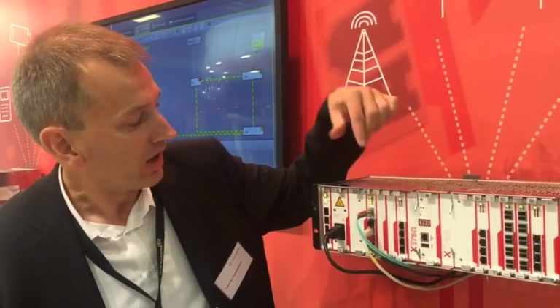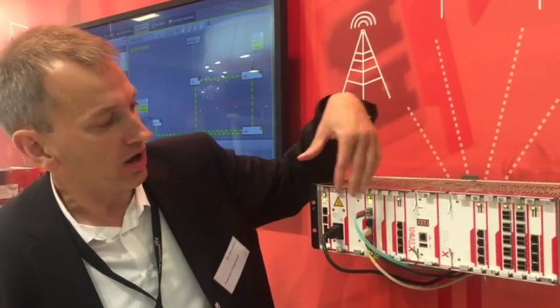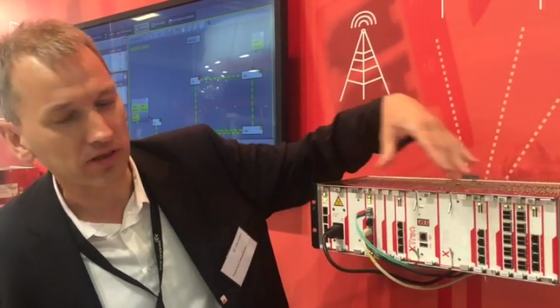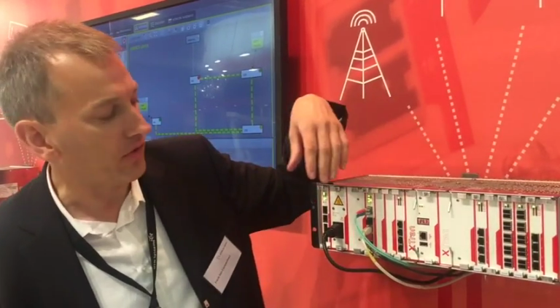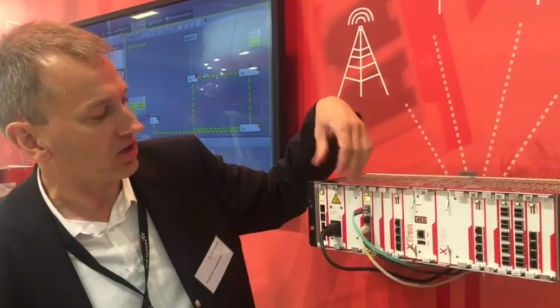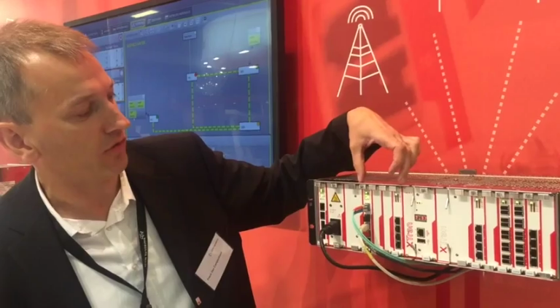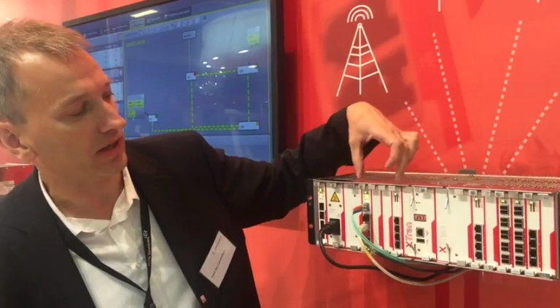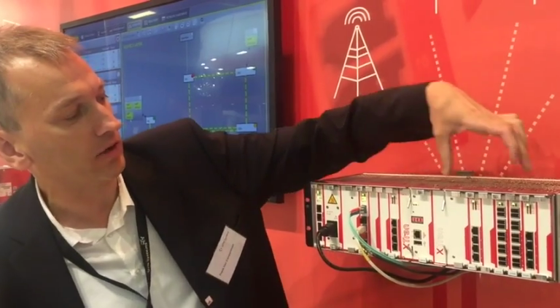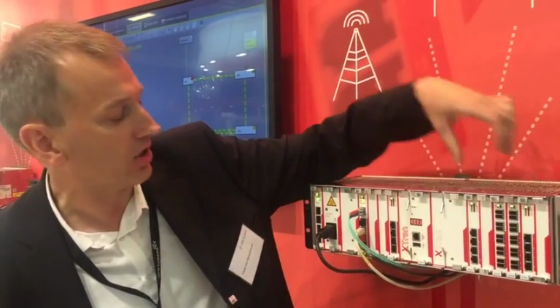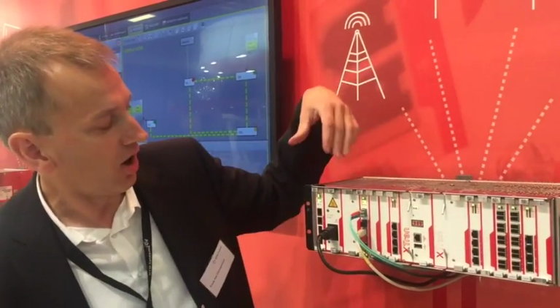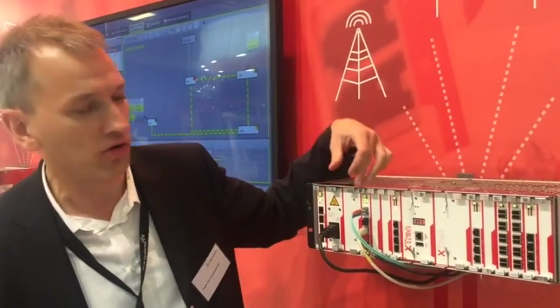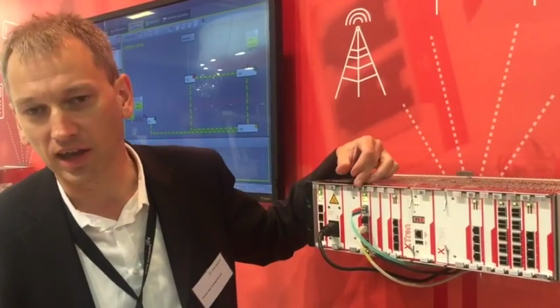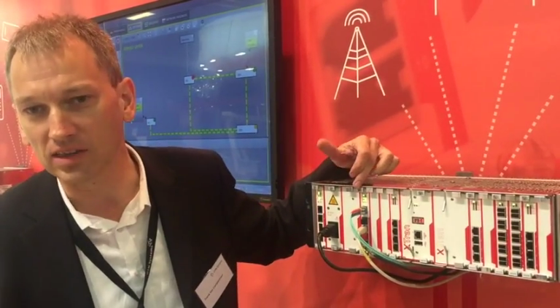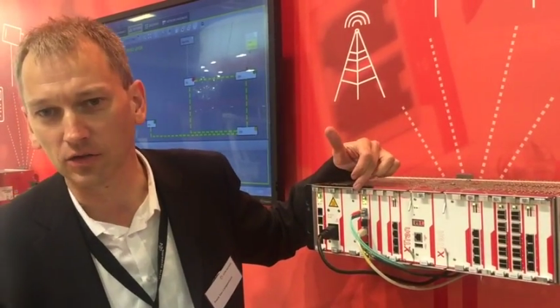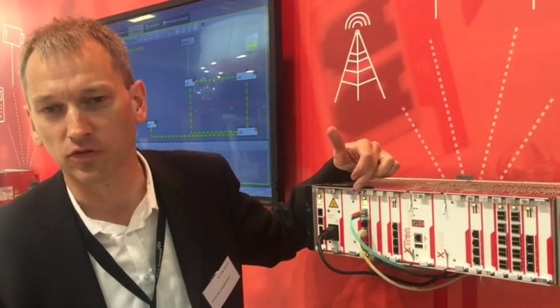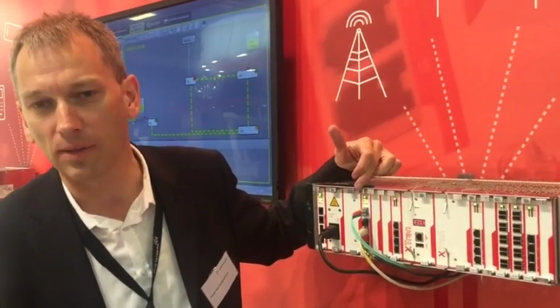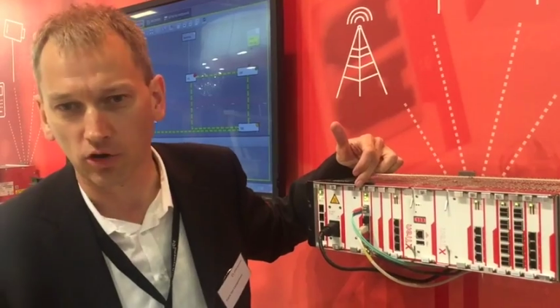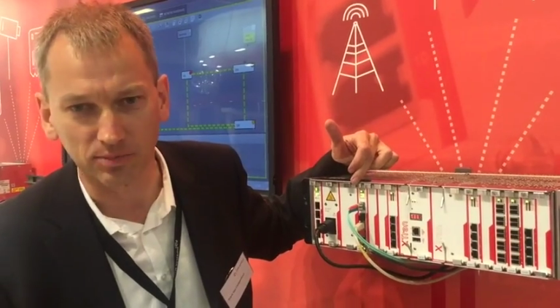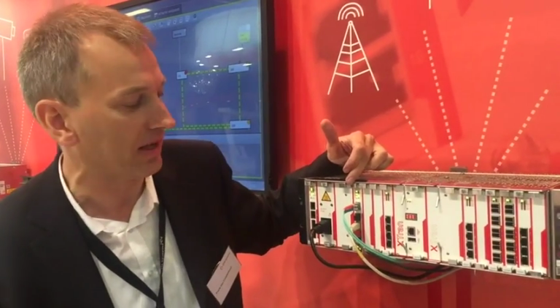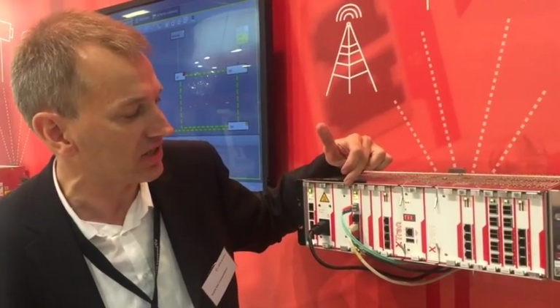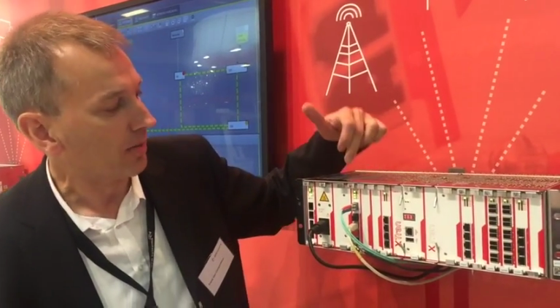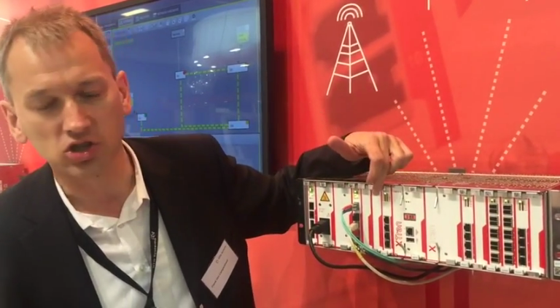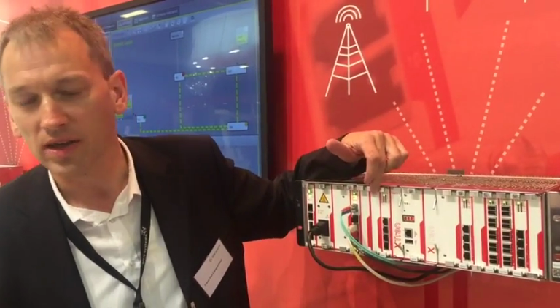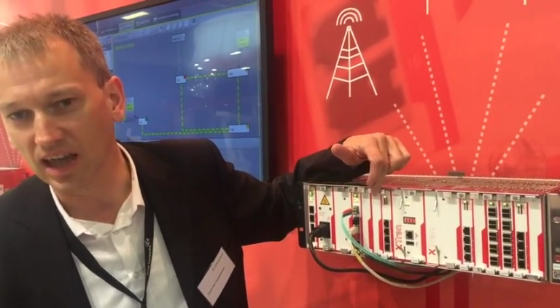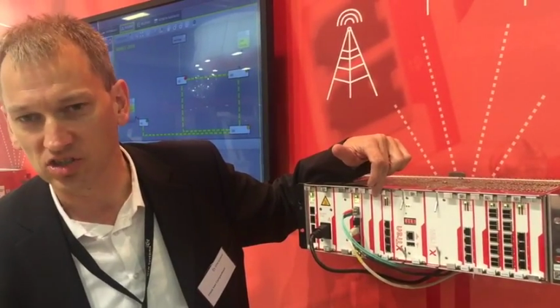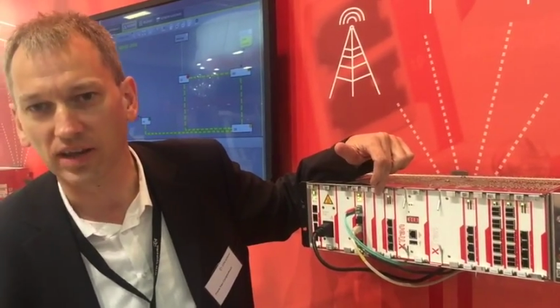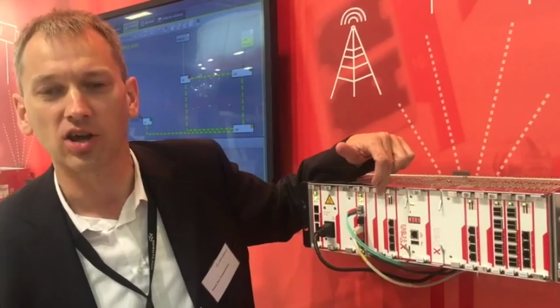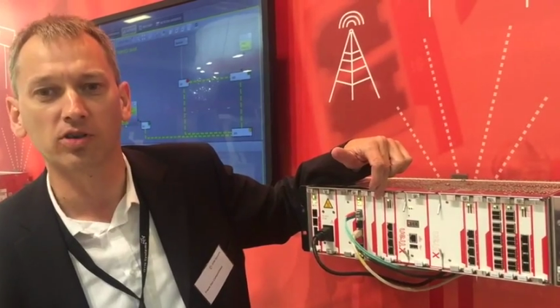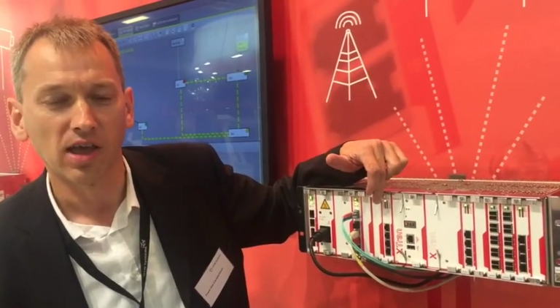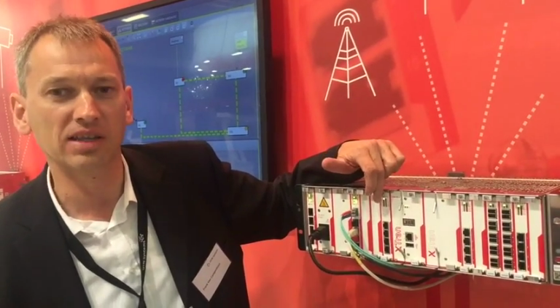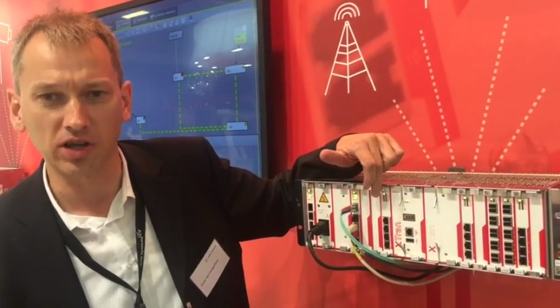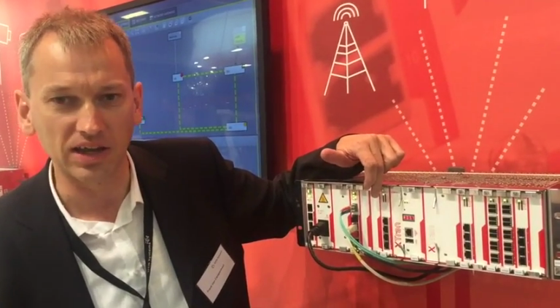There are different interface cards which fit in the interface slots. You can have Ethernet interfaces for all IP or Ethernet-based applications, and TDM and serial connections are also supported by means of circuit emulation.